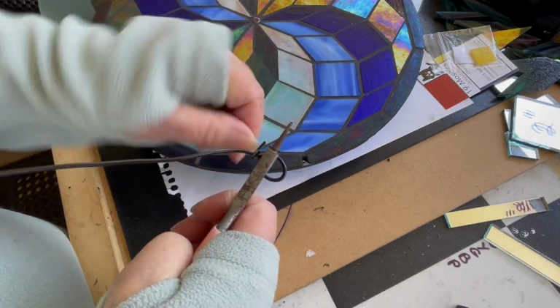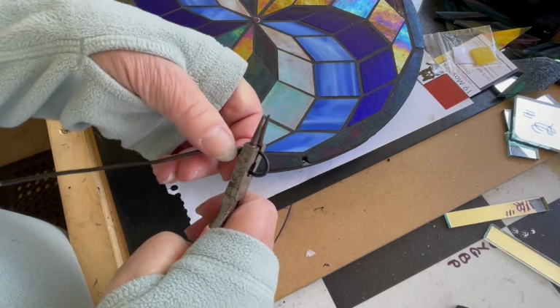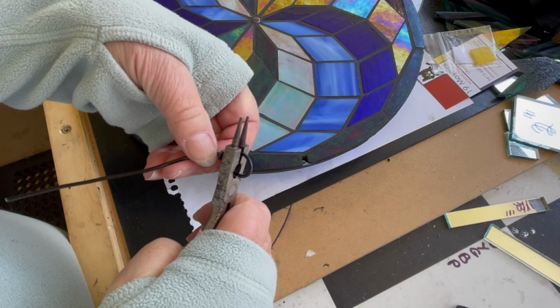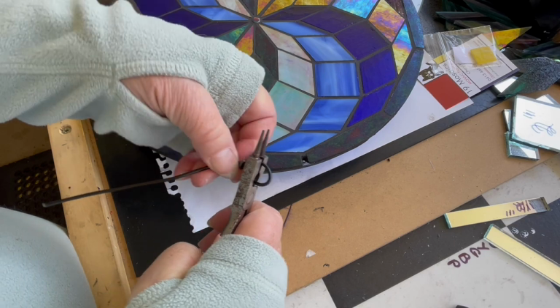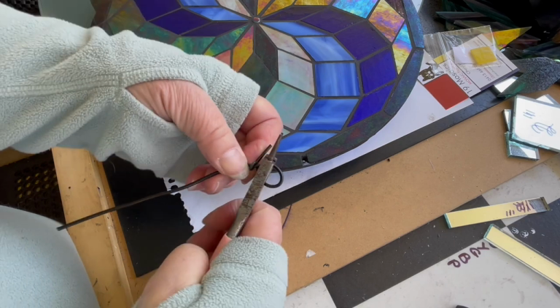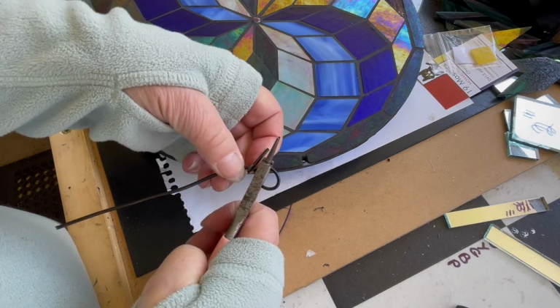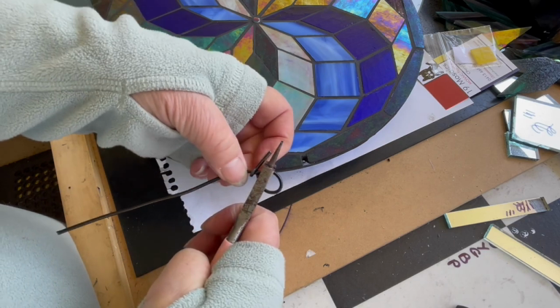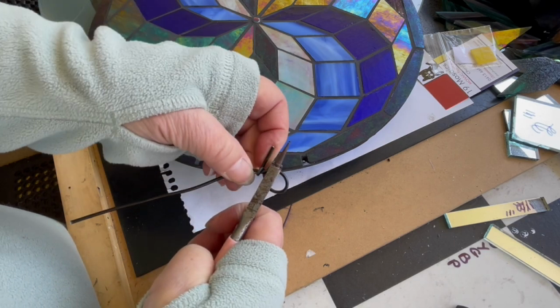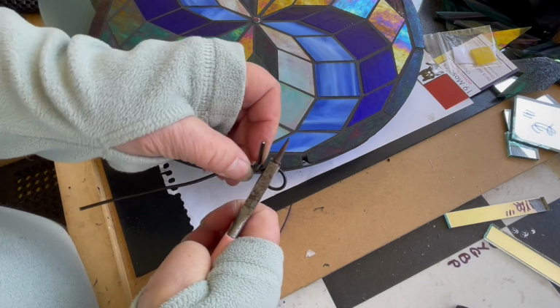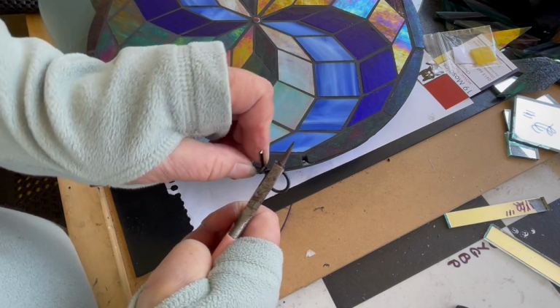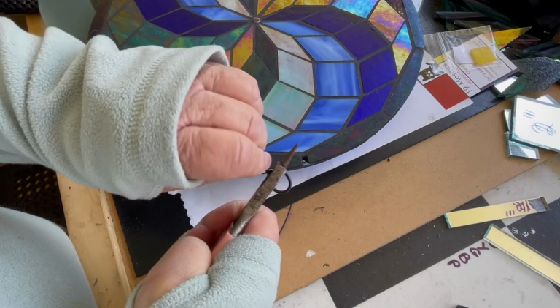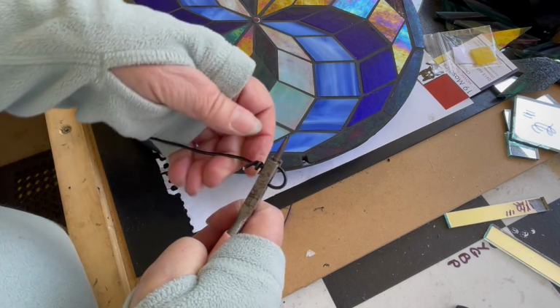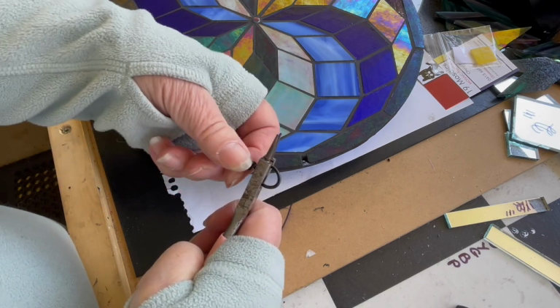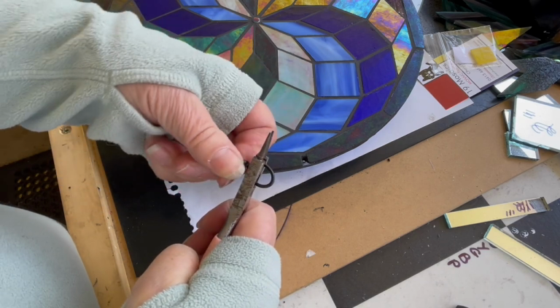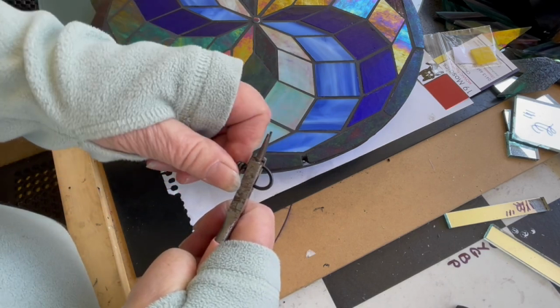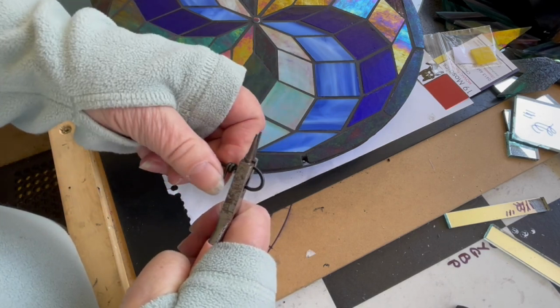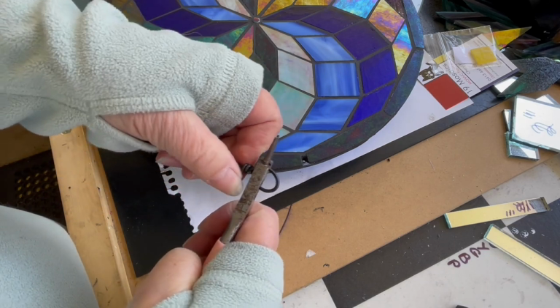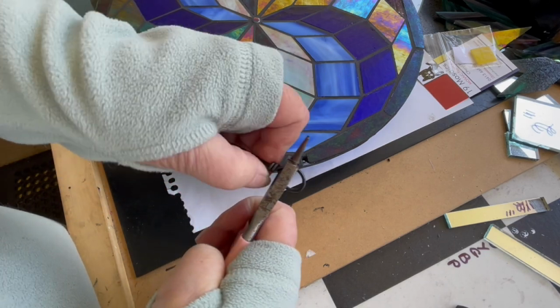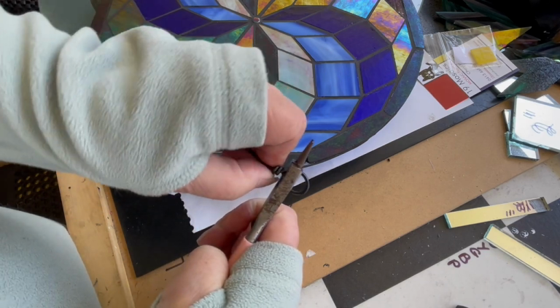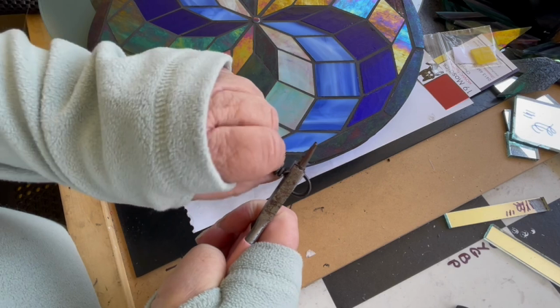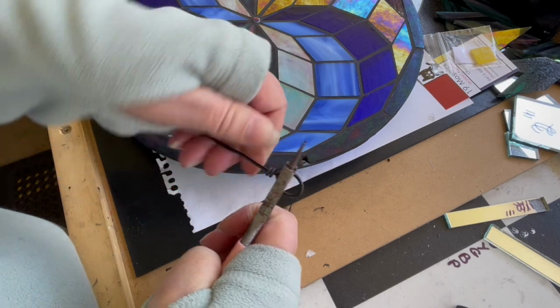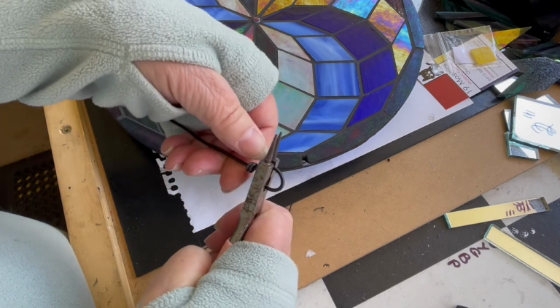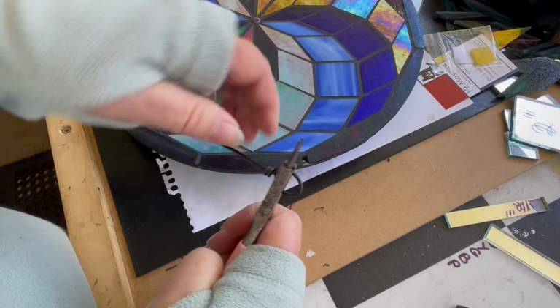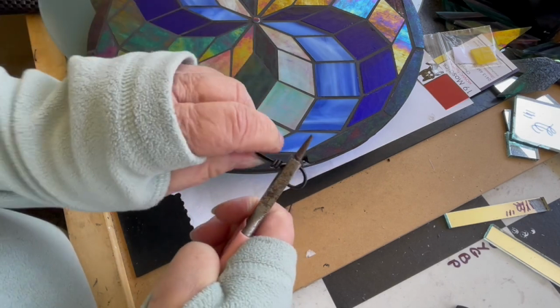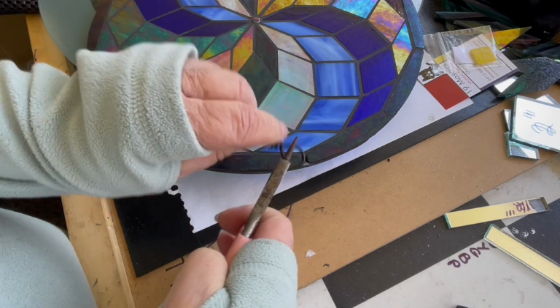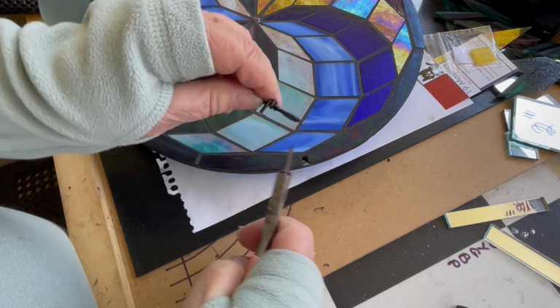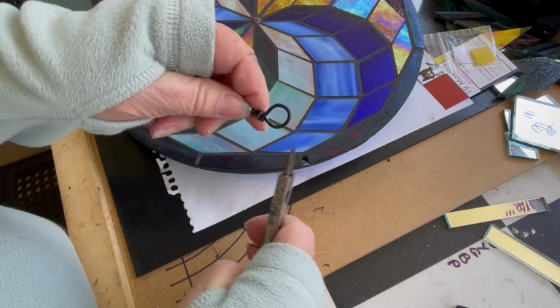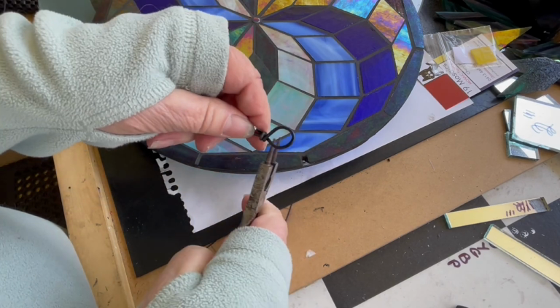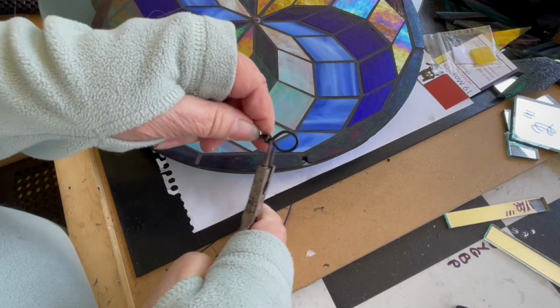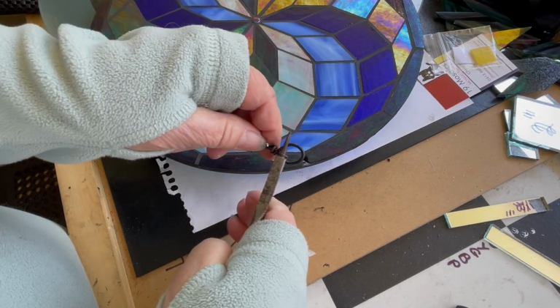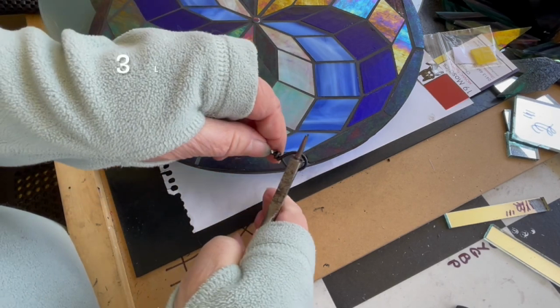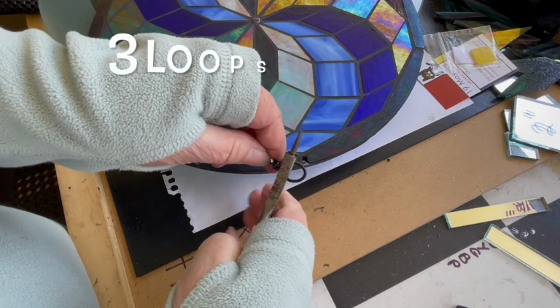Then you can just wrap this long tail in a lovely spiral down there - don't worry about it bending all over the place just yet. Three wraps - I always used to do three wraps on my earrings.